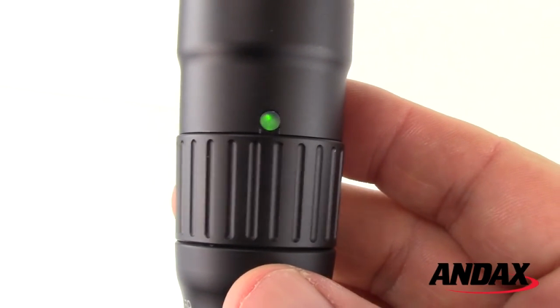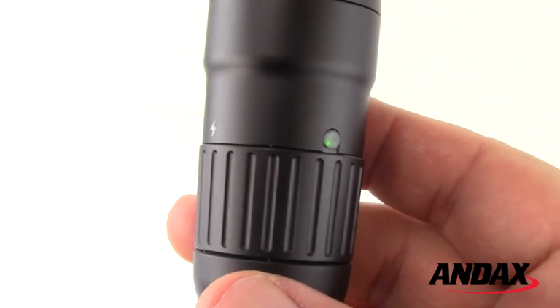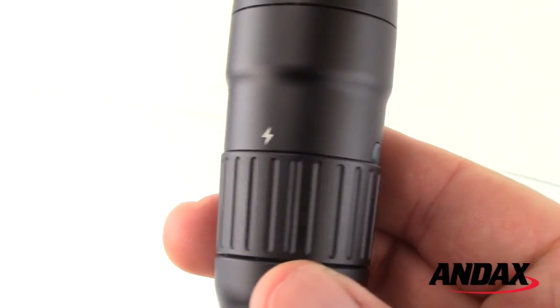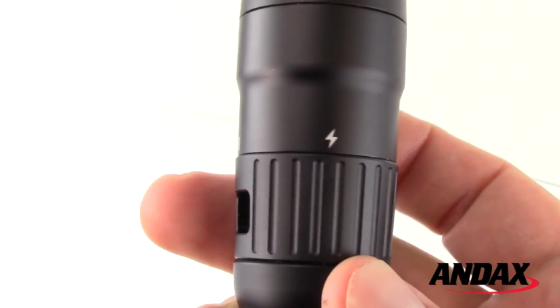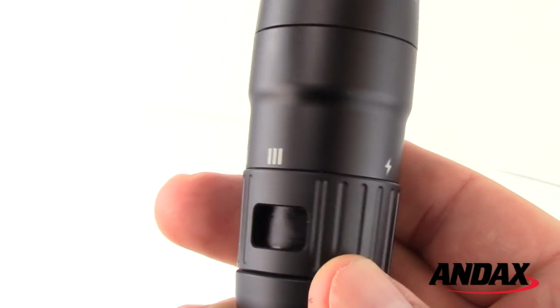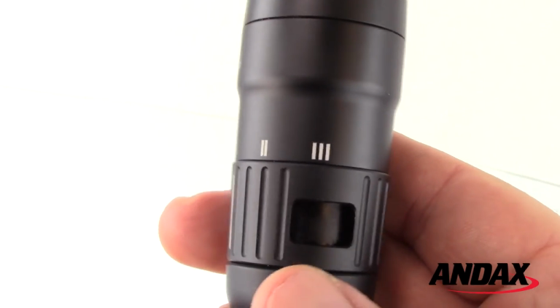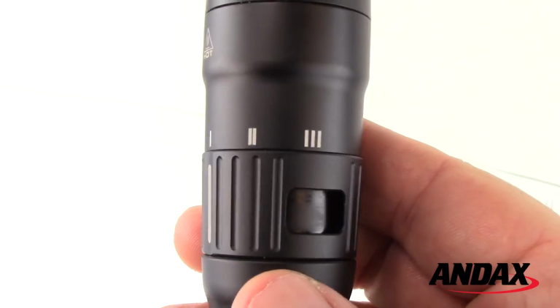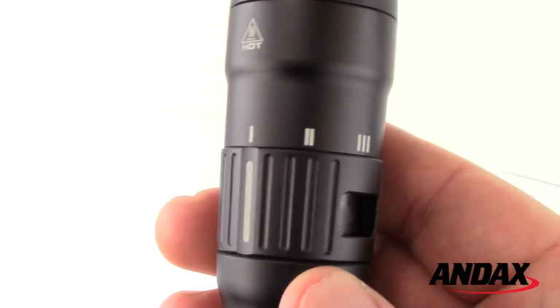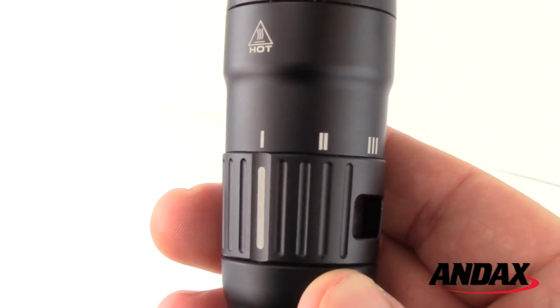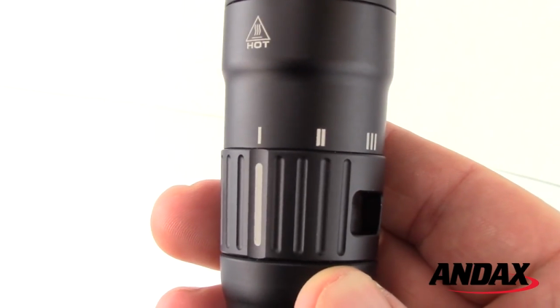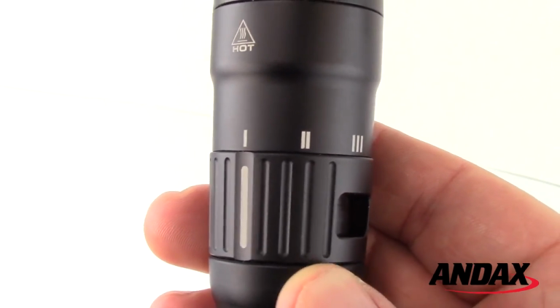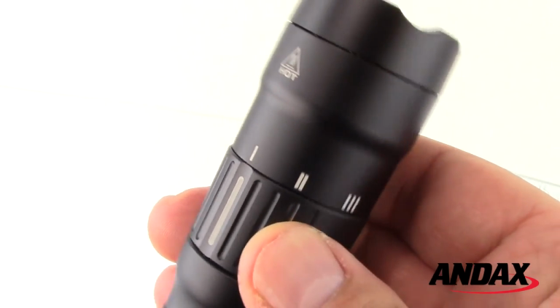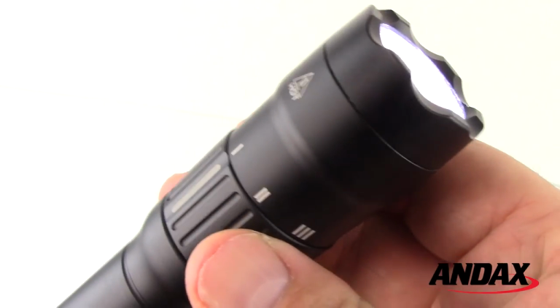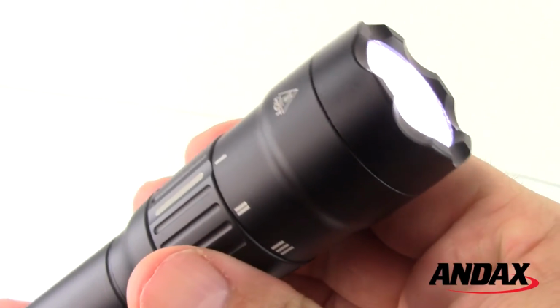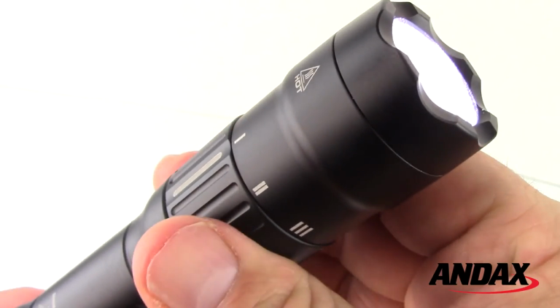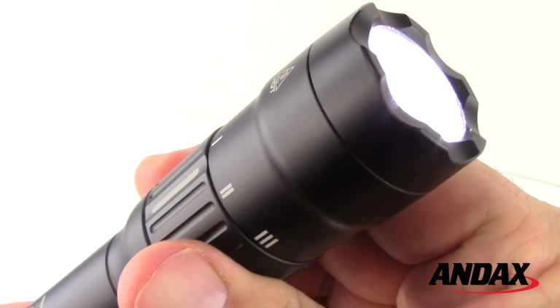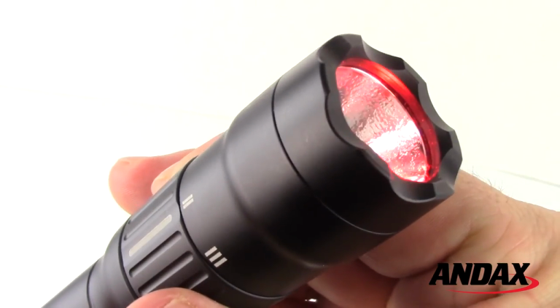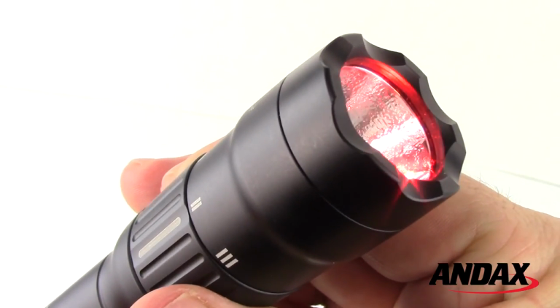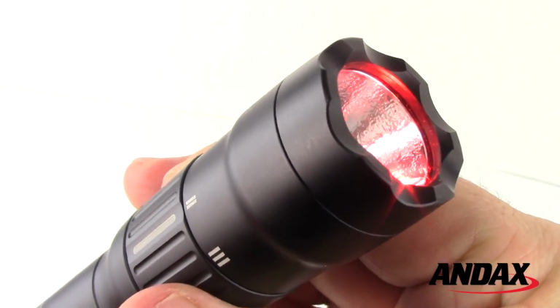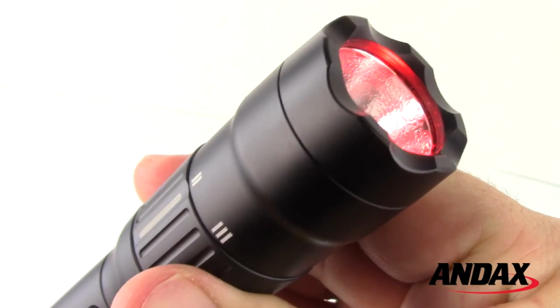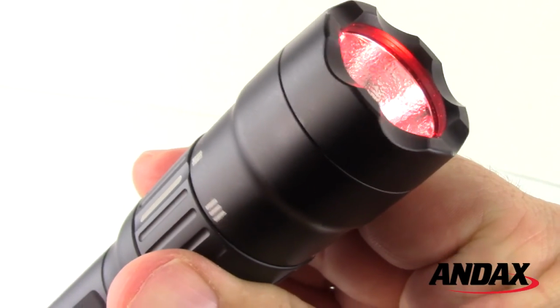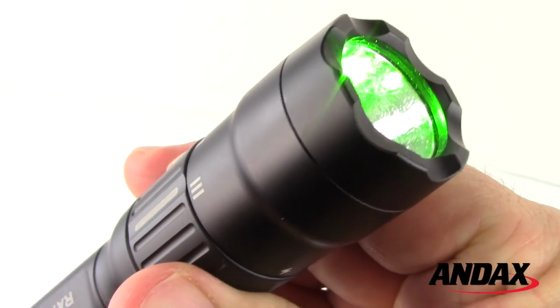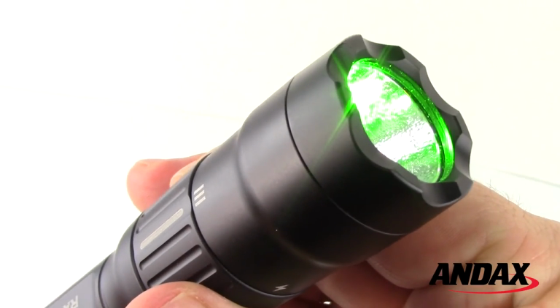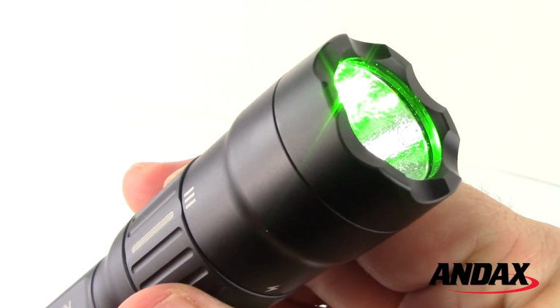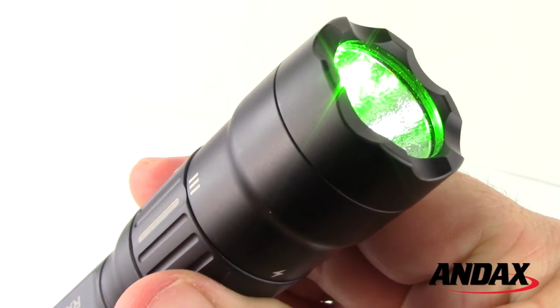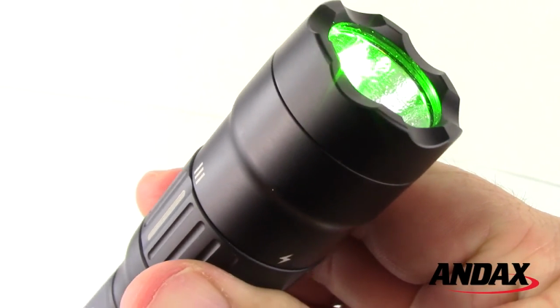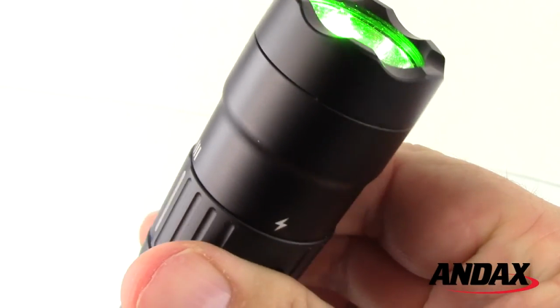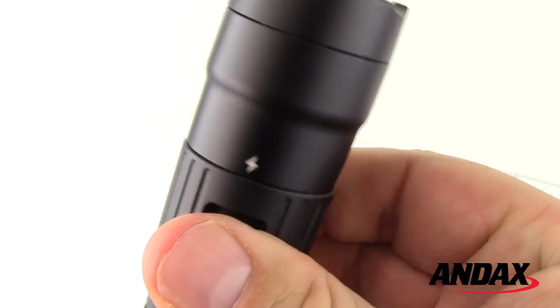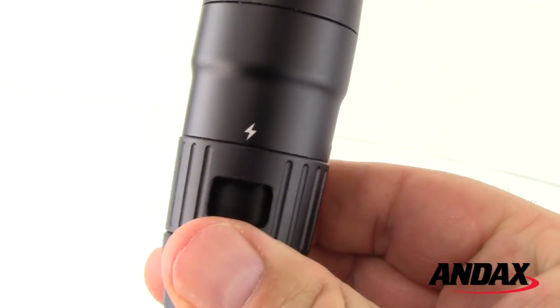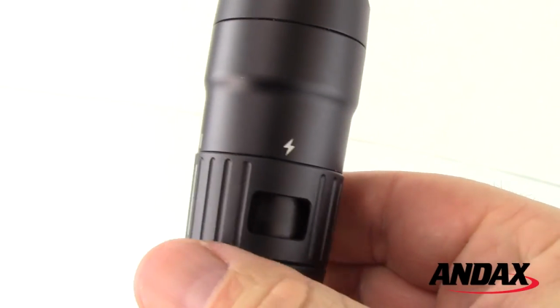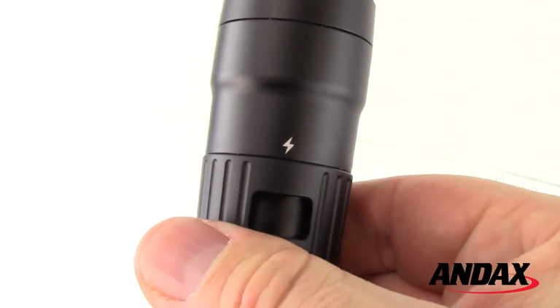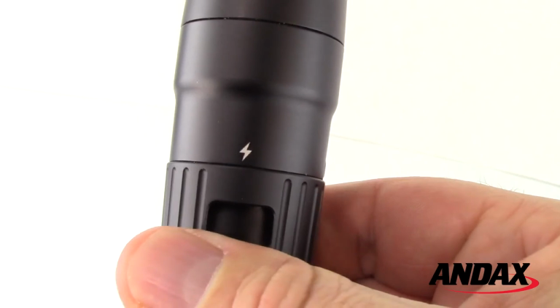It includes a rotary collar to control three LED color selections of white, red, and green, and it's USB rechargeable.